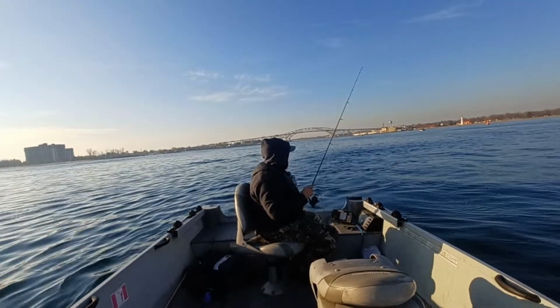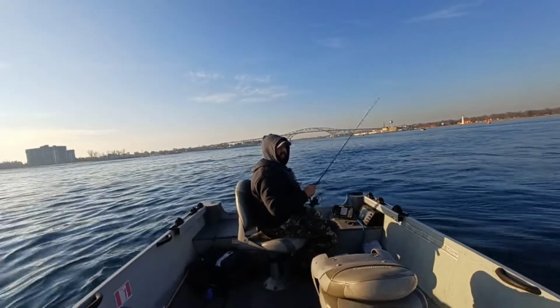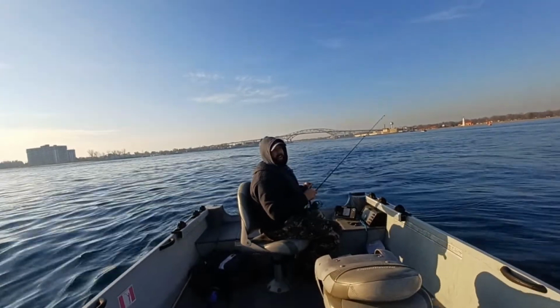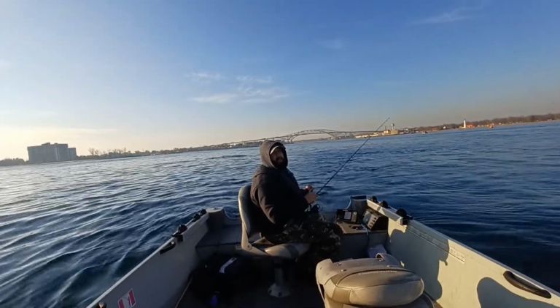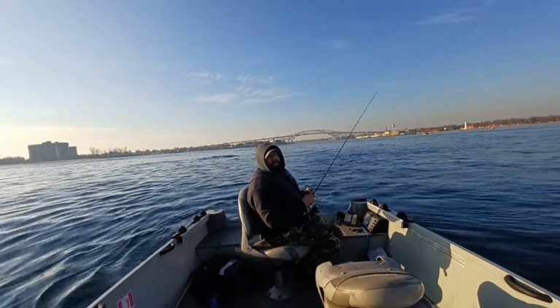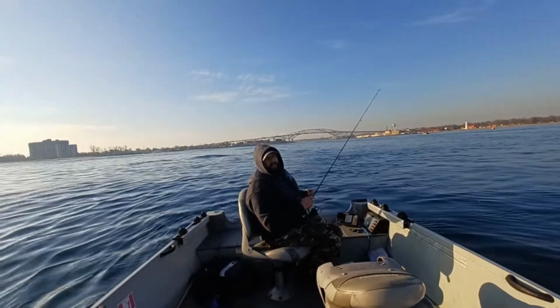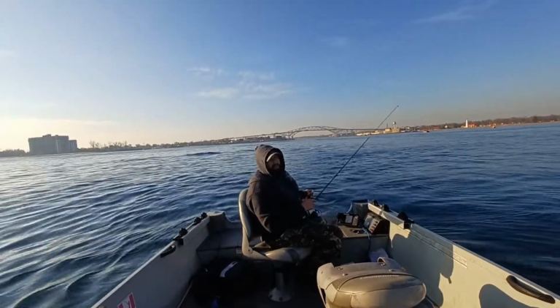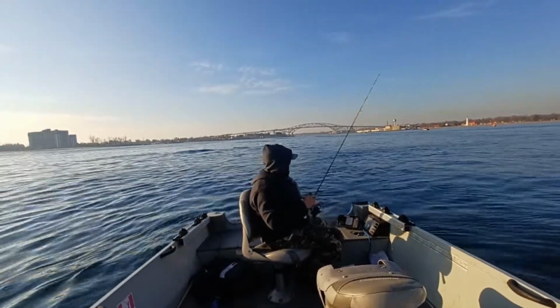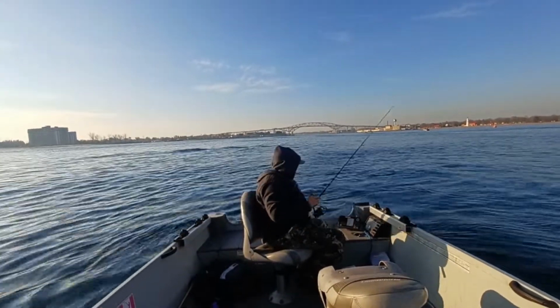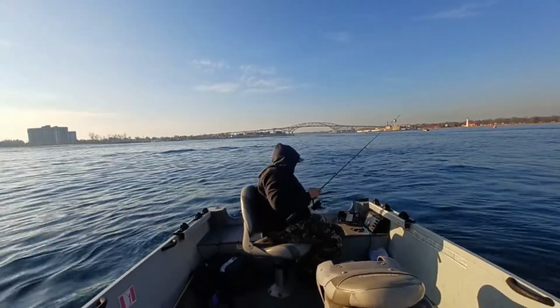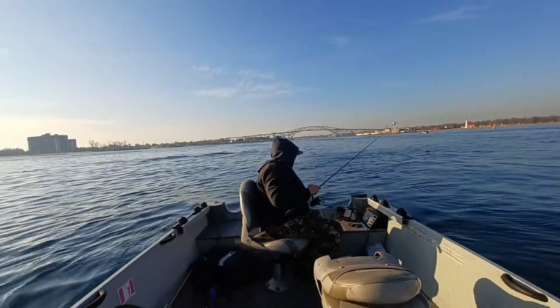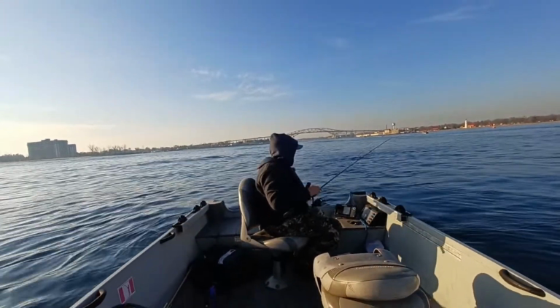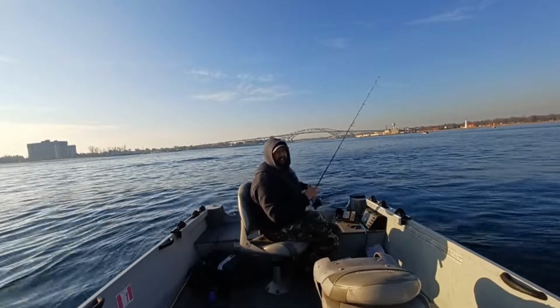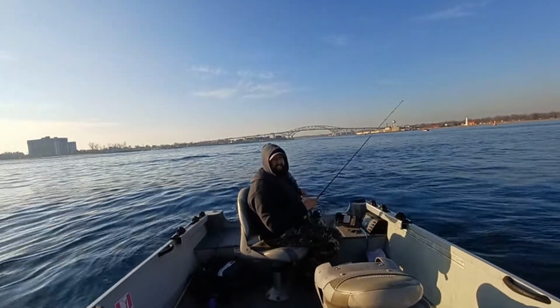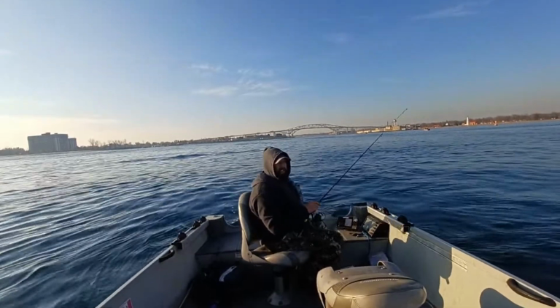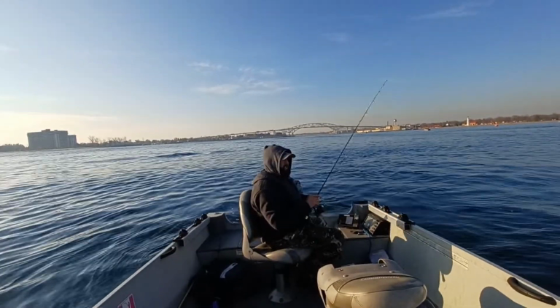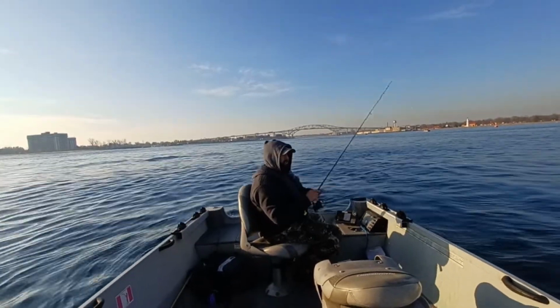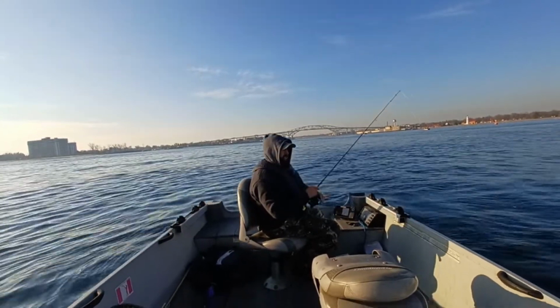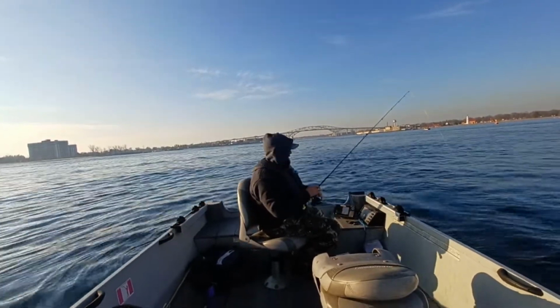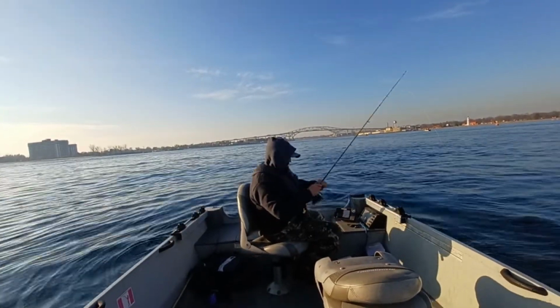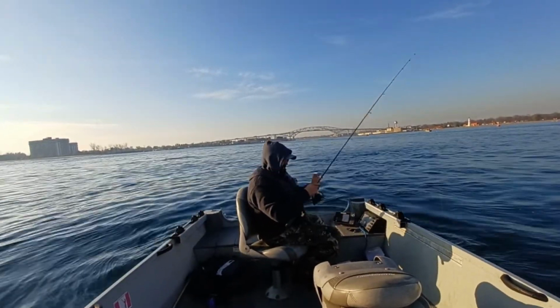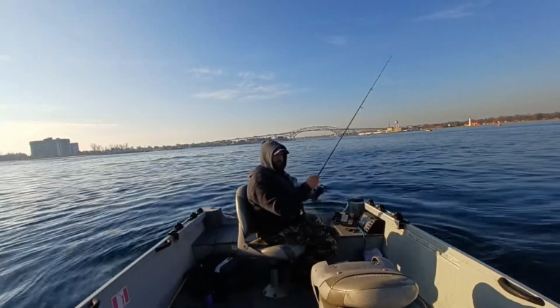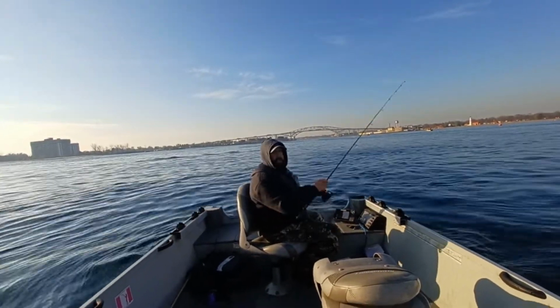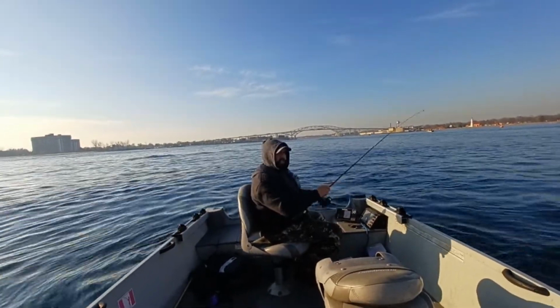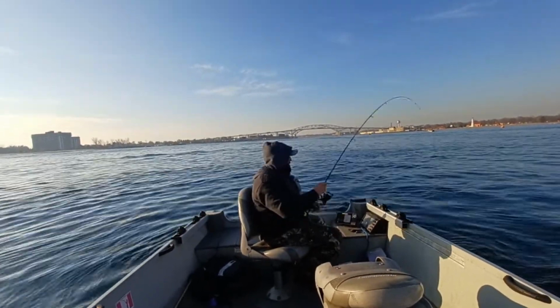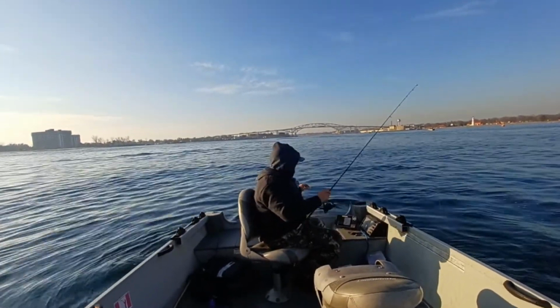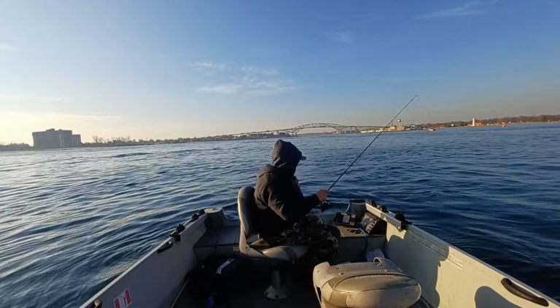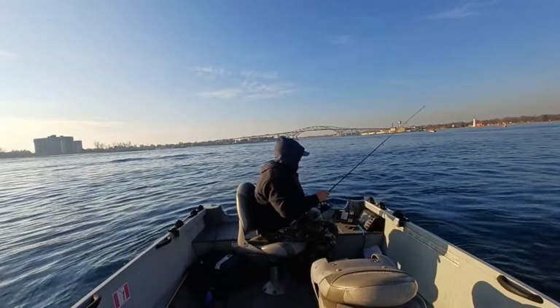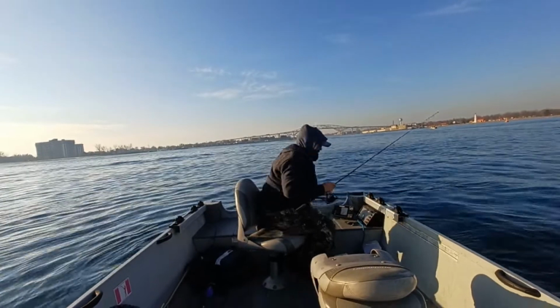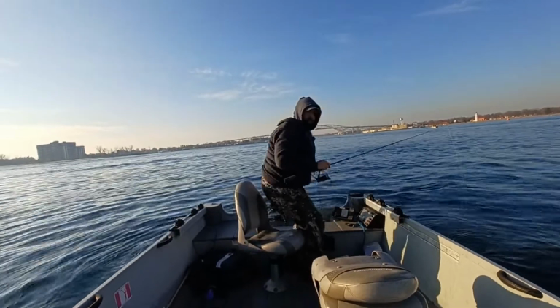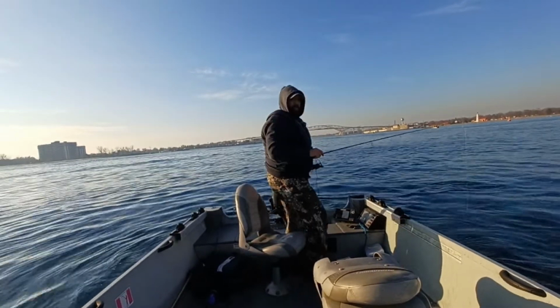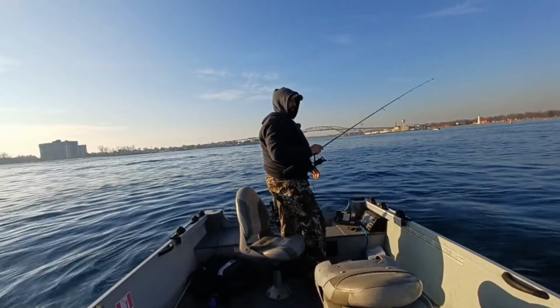I know a few guys in this neck of the woods that do use these, so I figured why not give it a shot. My daughter actually bought this for me for Christmas last year and I haven't used it yet. So it'll be neat that I can show her some video of me catching some fish finally with the lure that she bought for me.